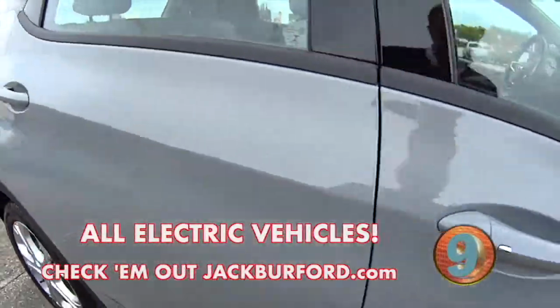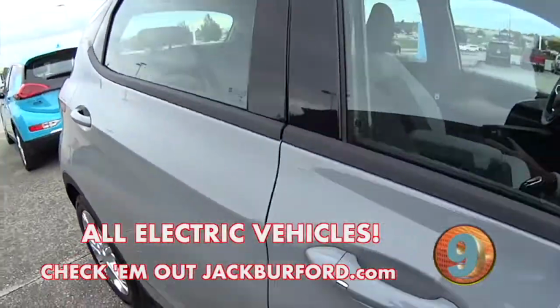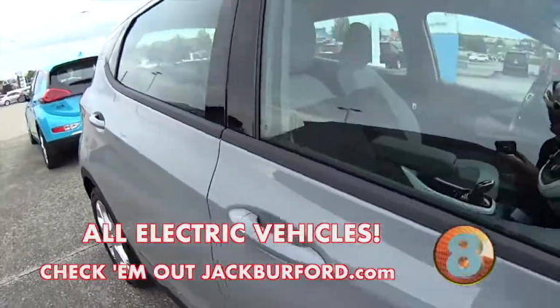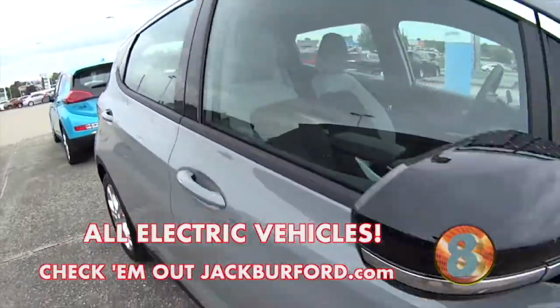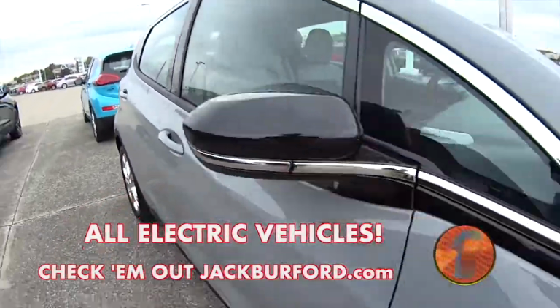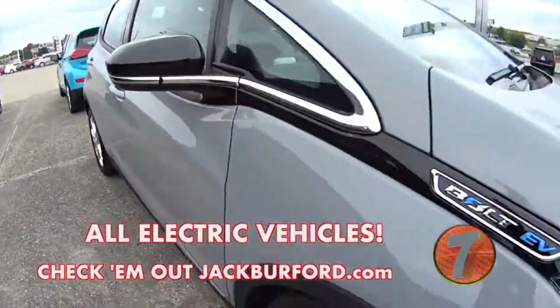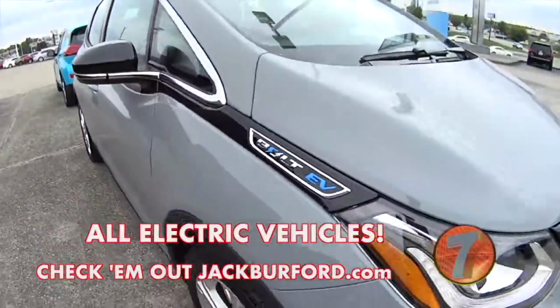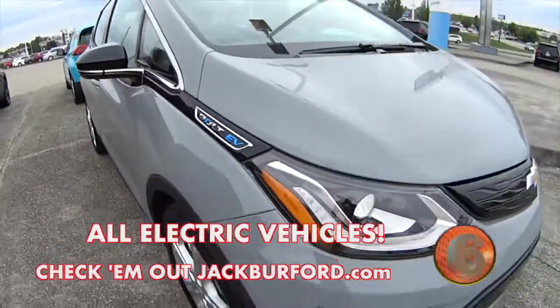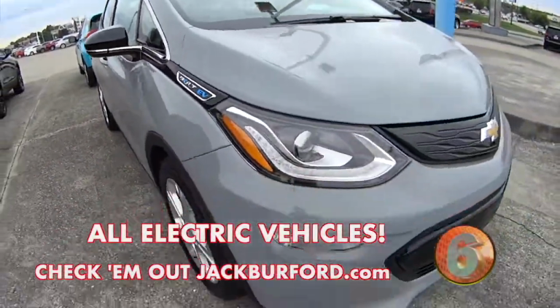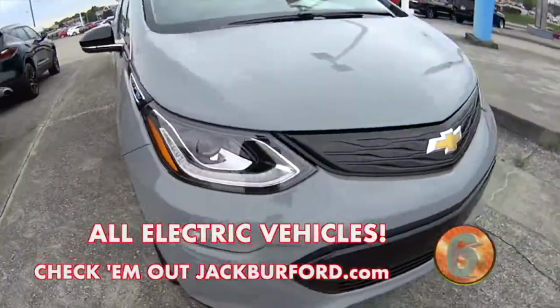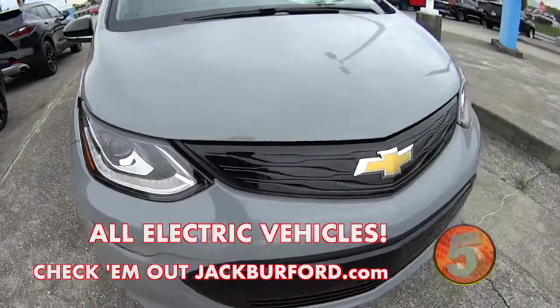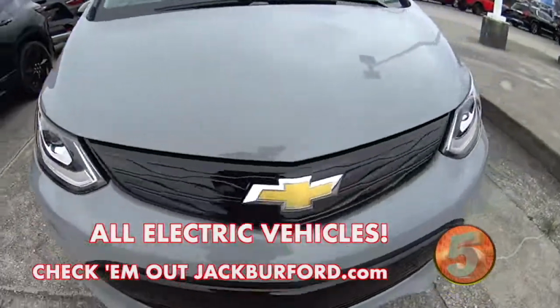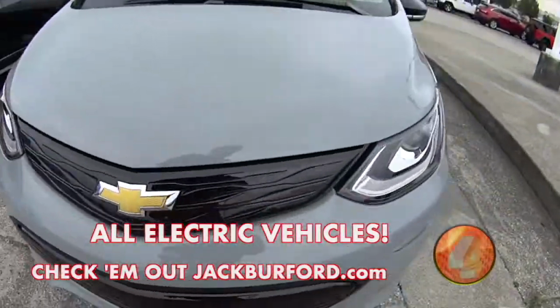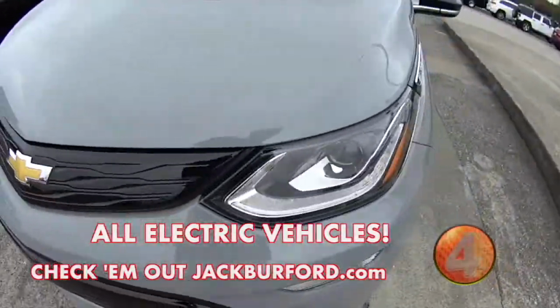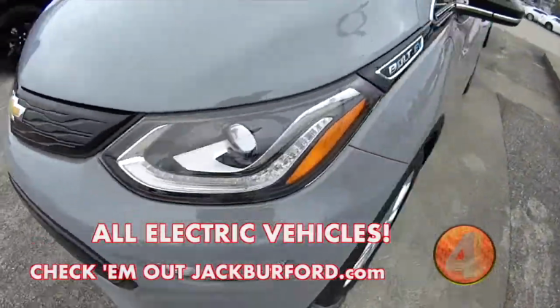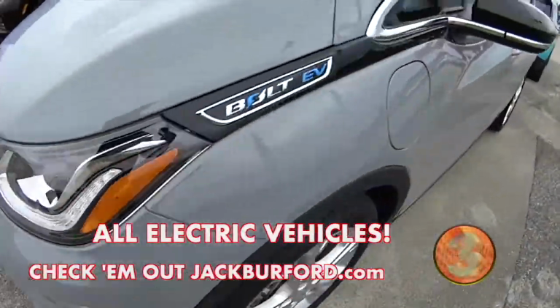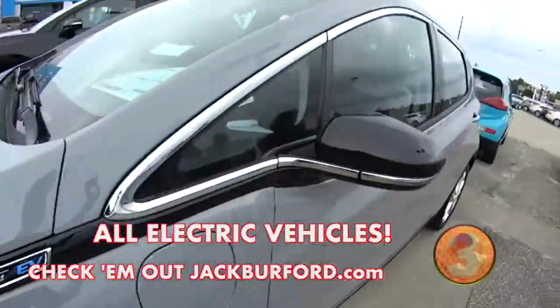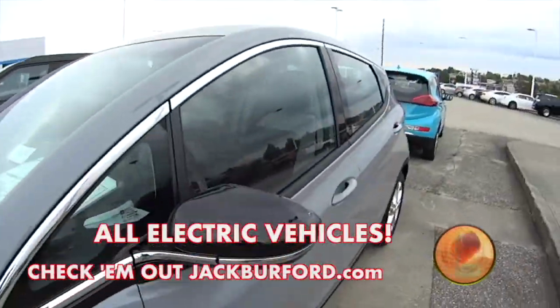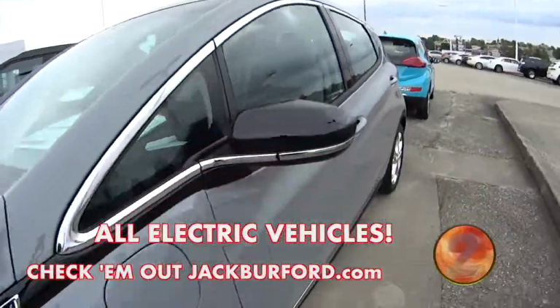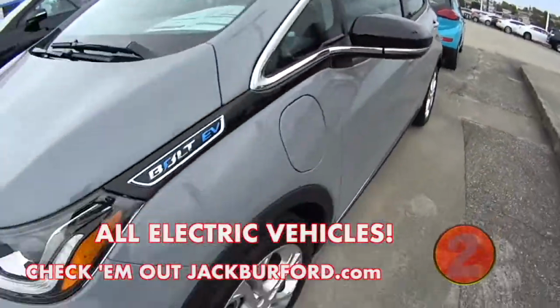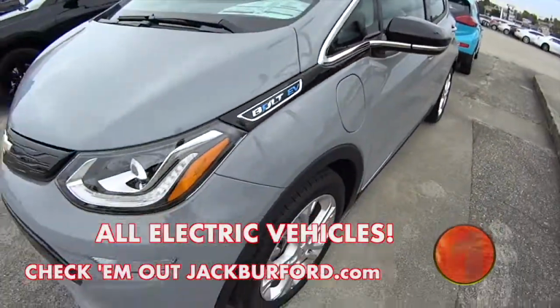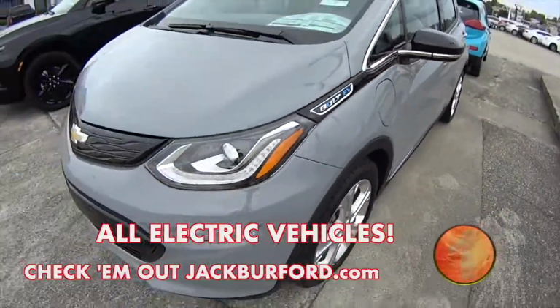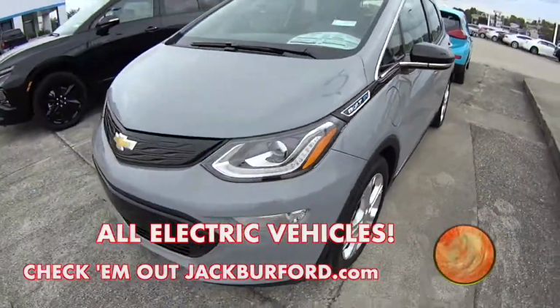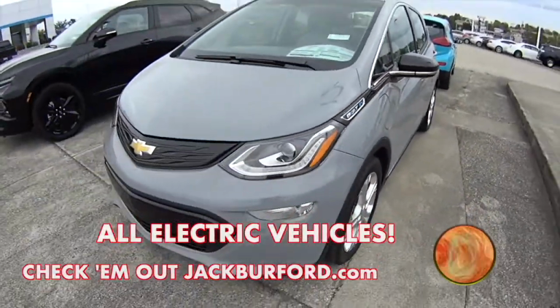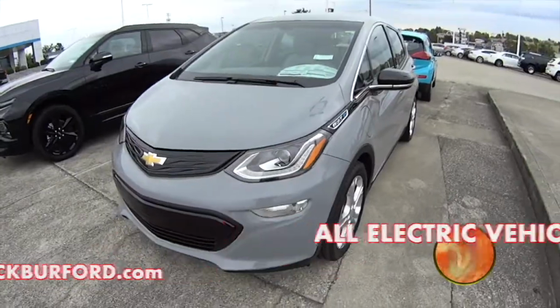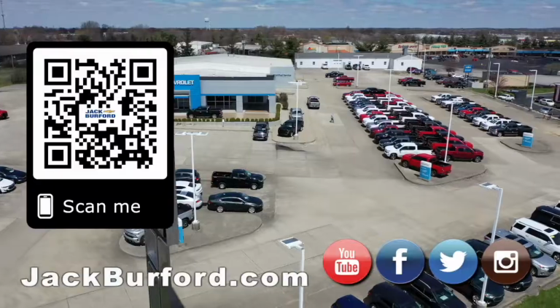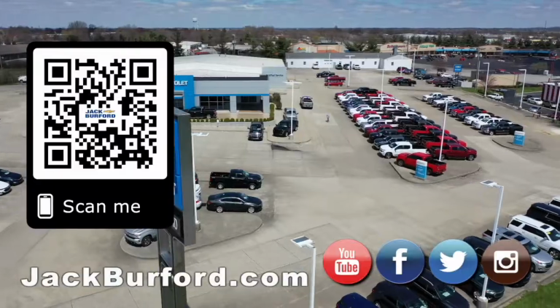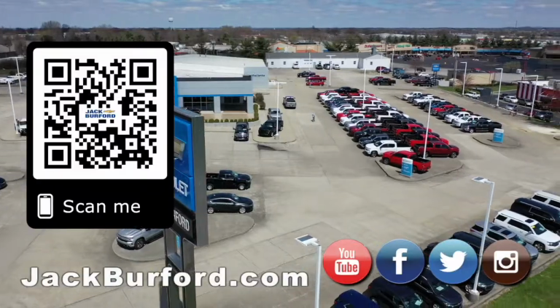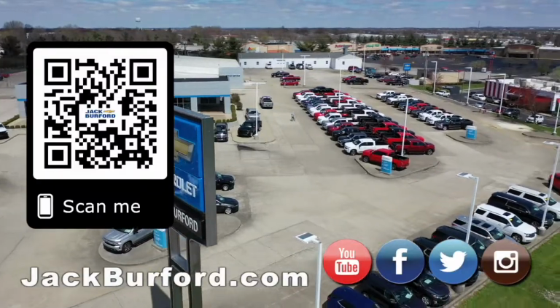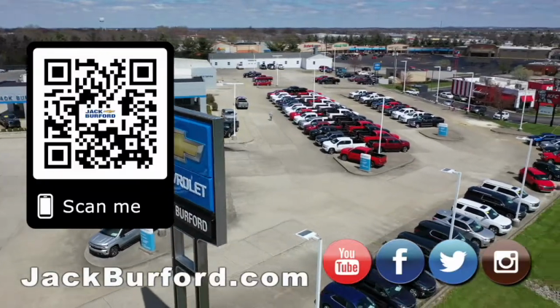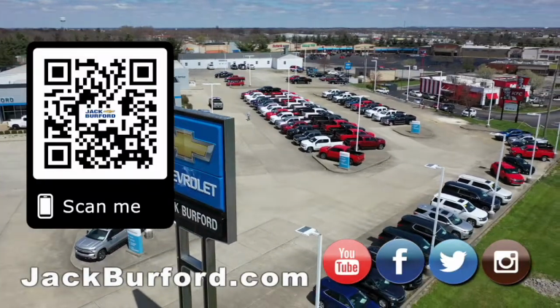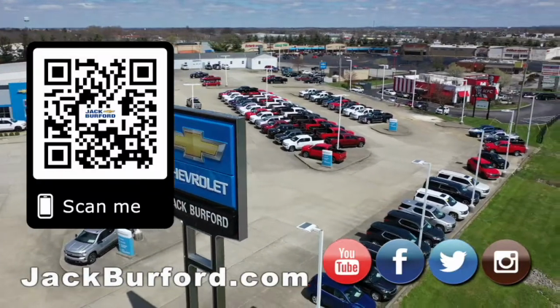You can run over a nail — don't worry about it. You'll have plenty of time to get it changed, and it won't go flat. Come by and see them. All electric — why would you buy a vehicle anywhere else?